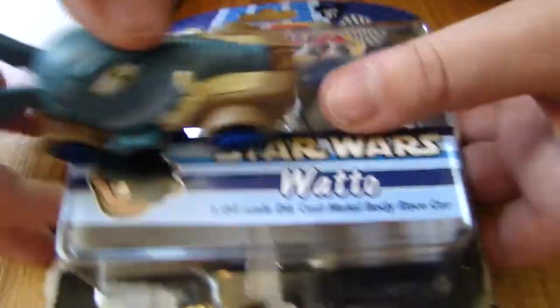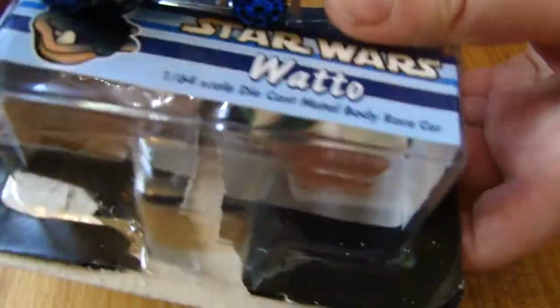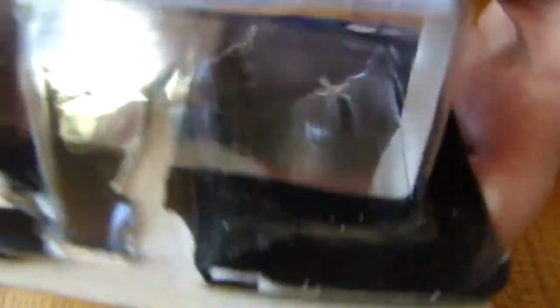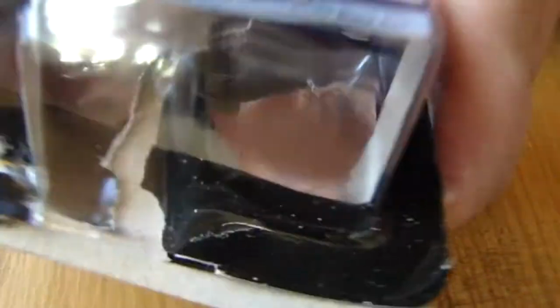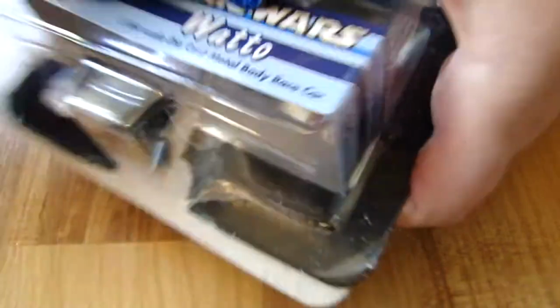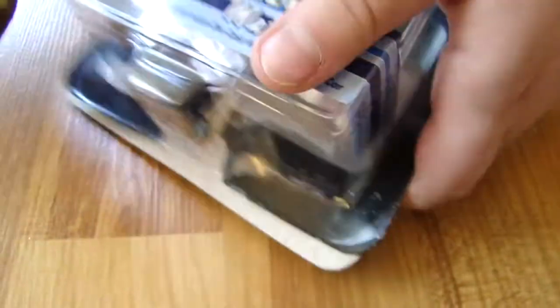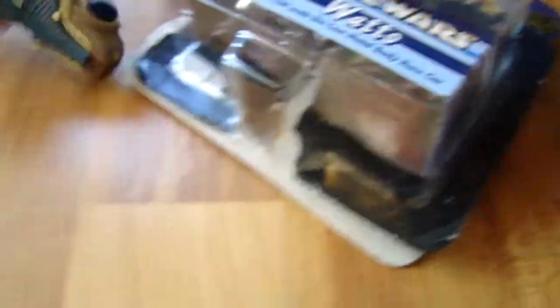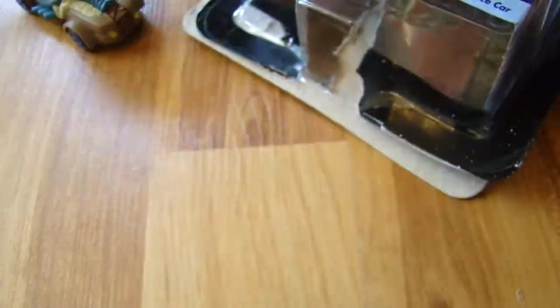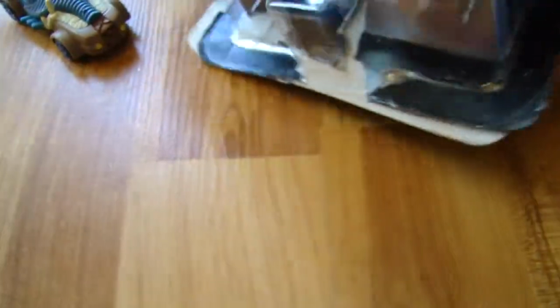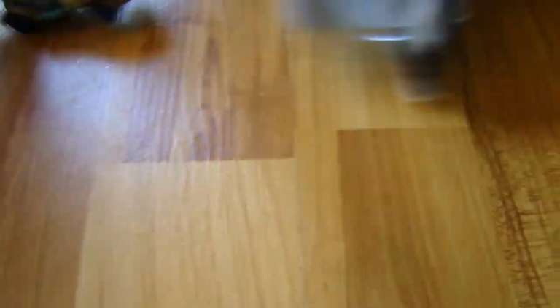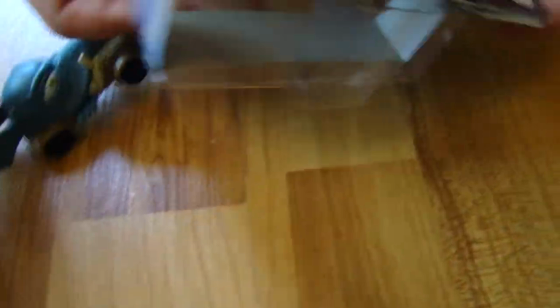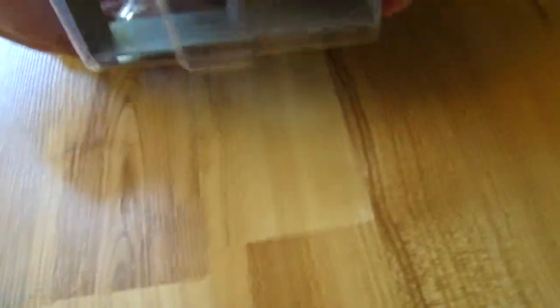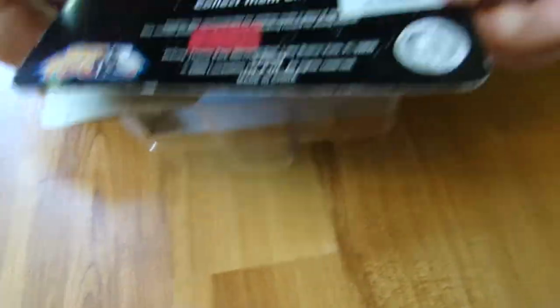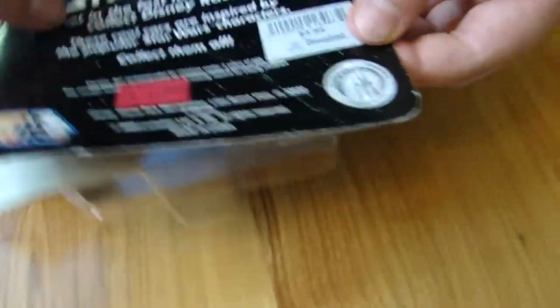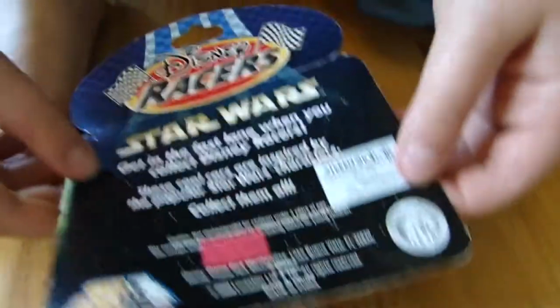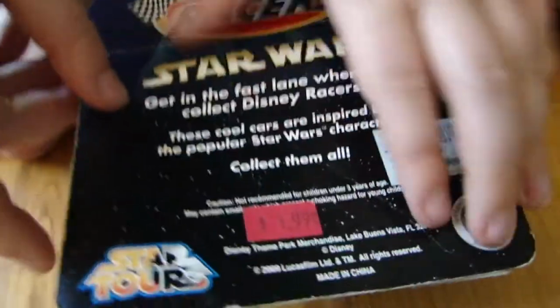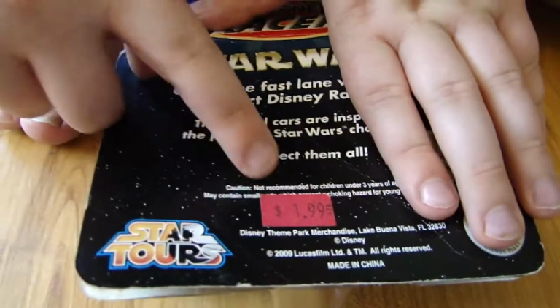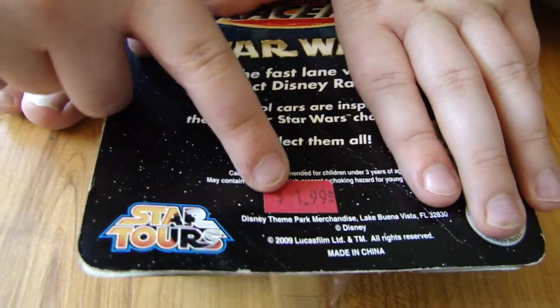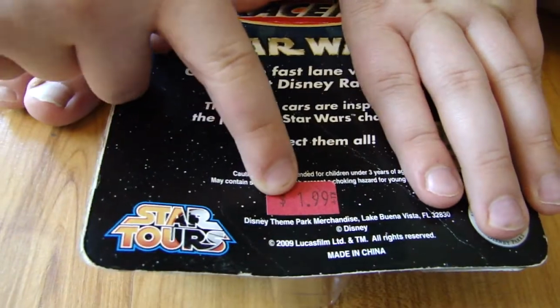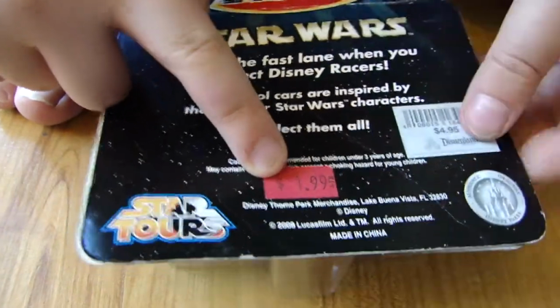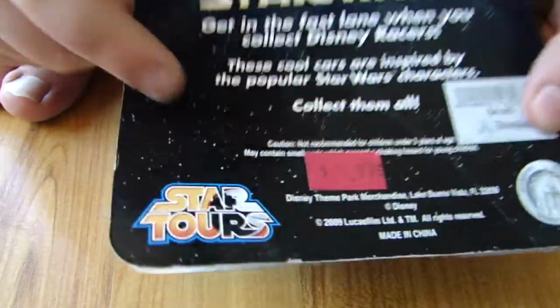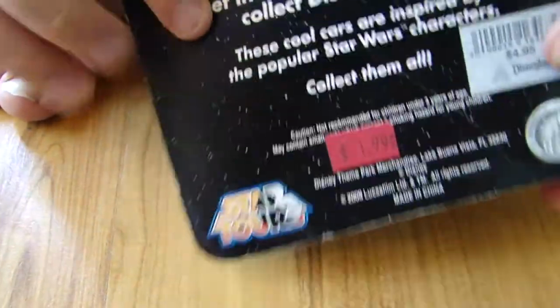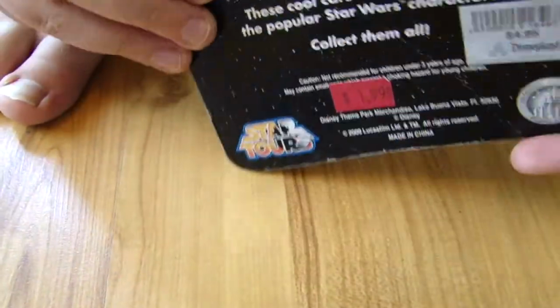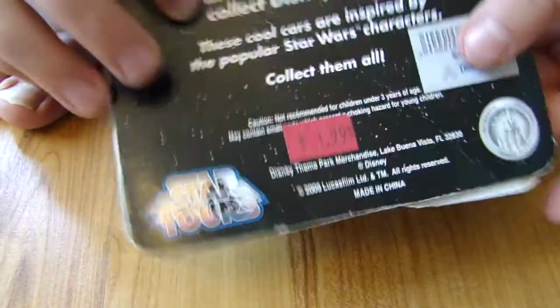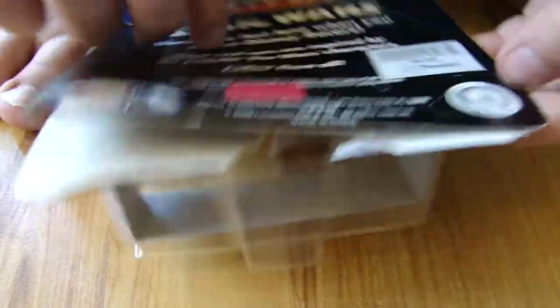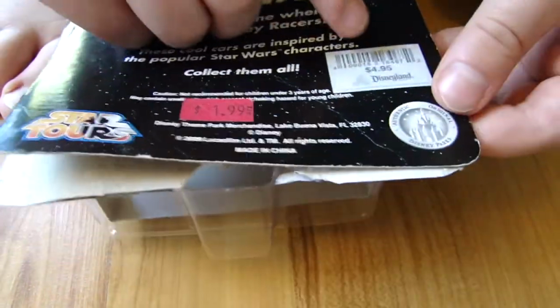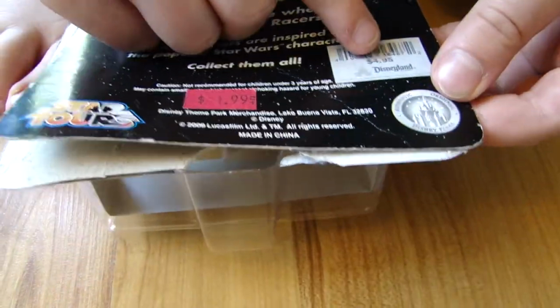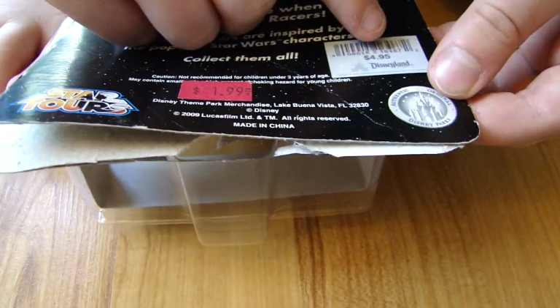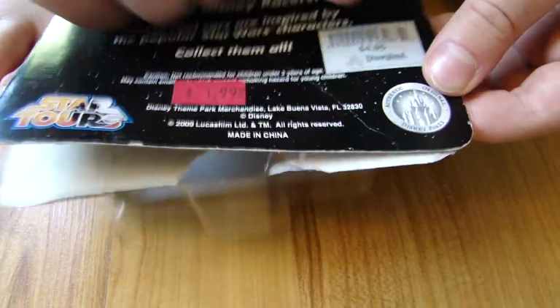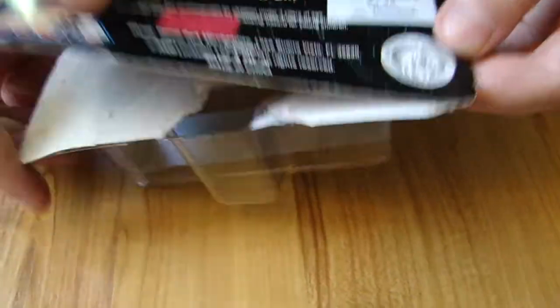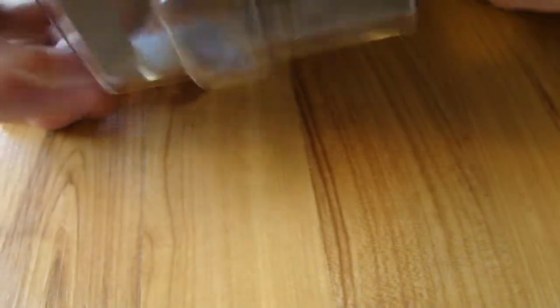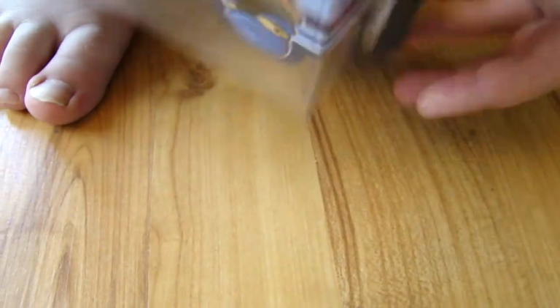It looks pretty good when it's in the packaging, but it's already been opened because my sister messed up the video. It says $1.99 on it, and it's usually $4.95, and it's from 2009.